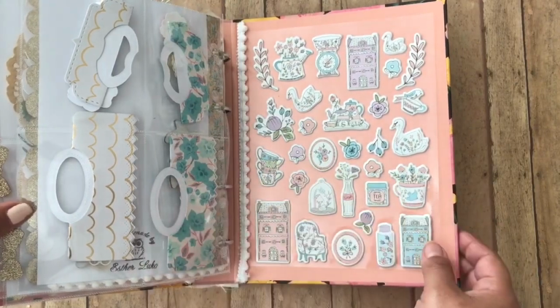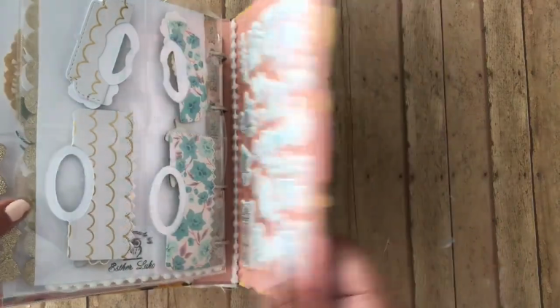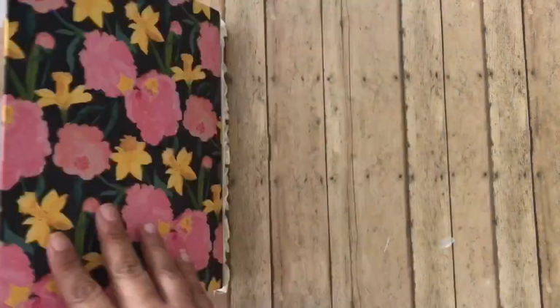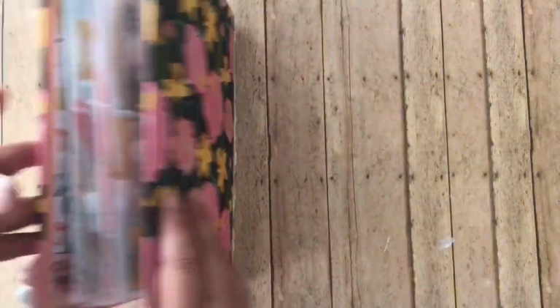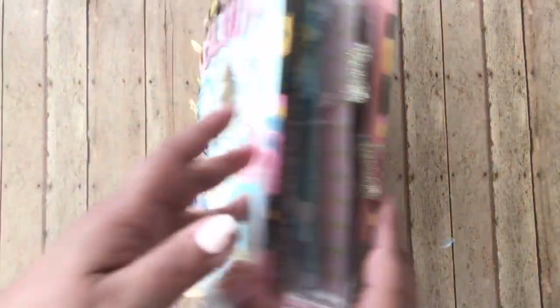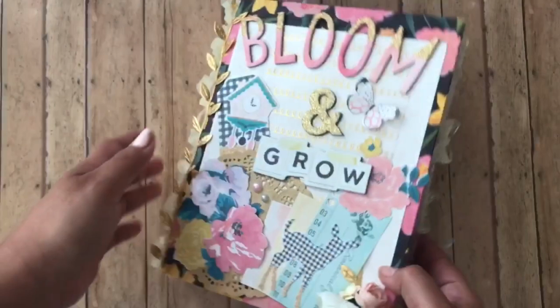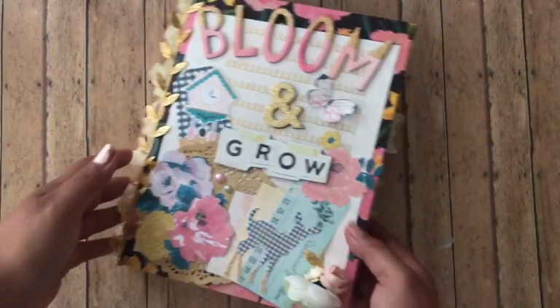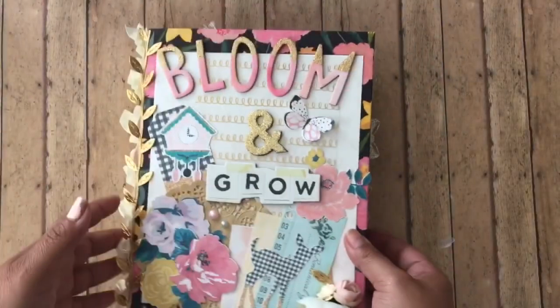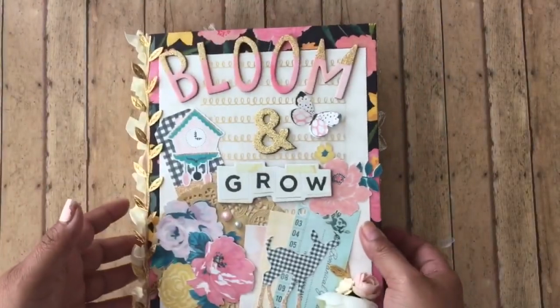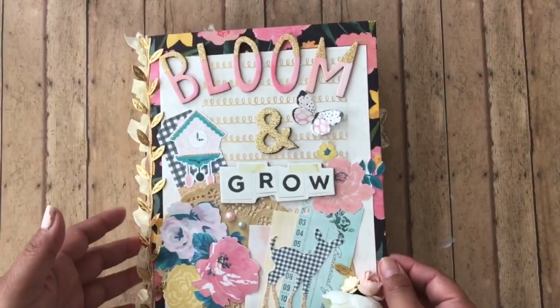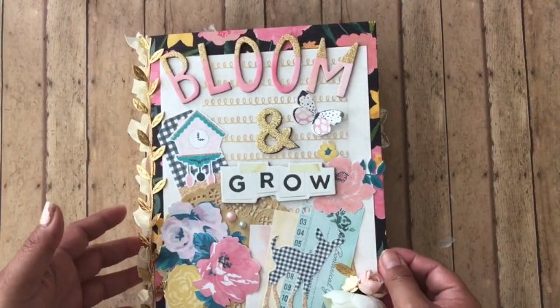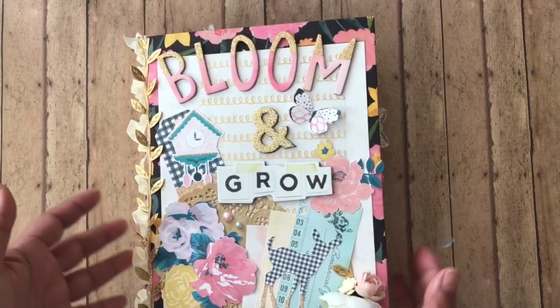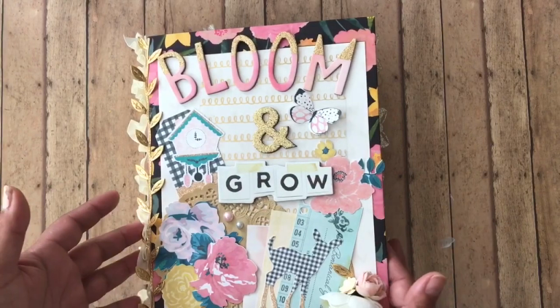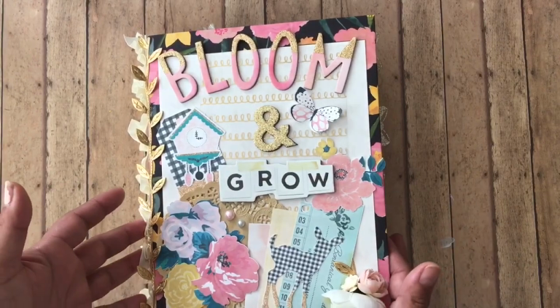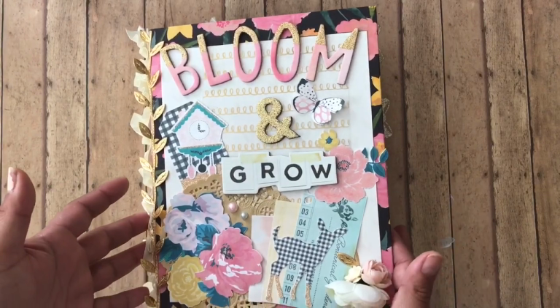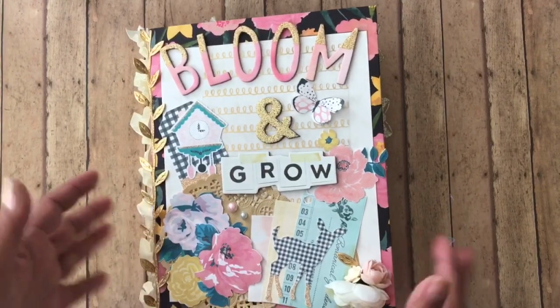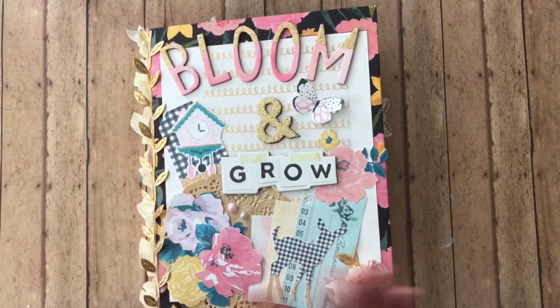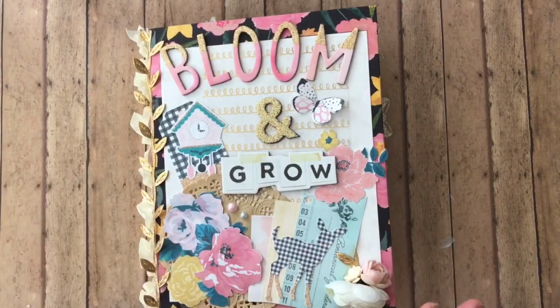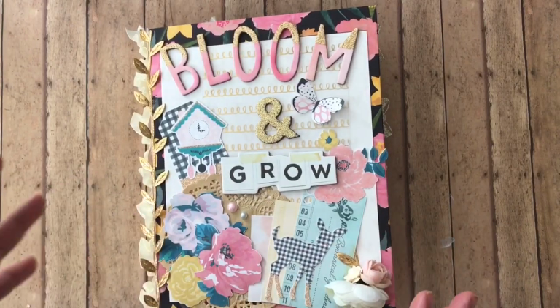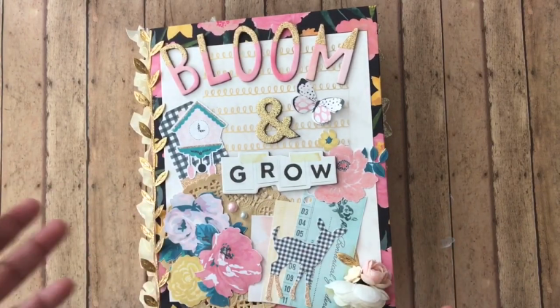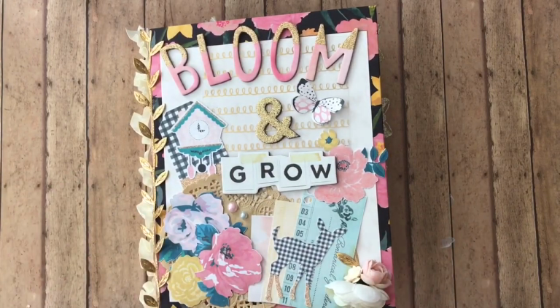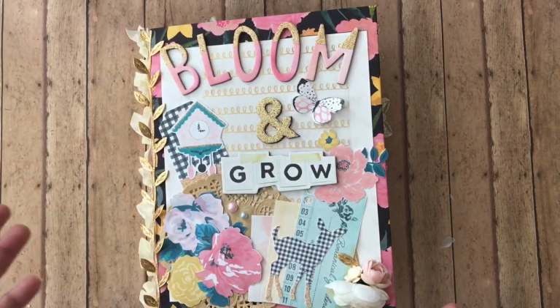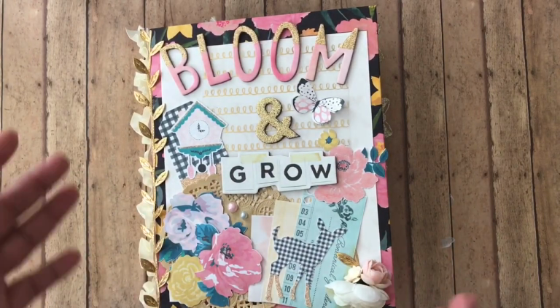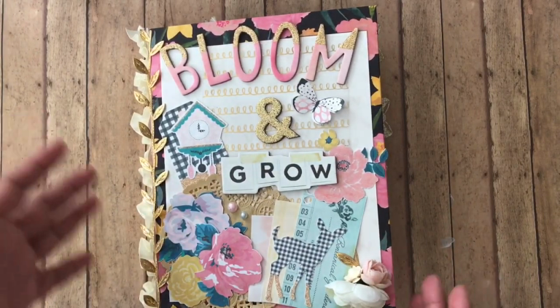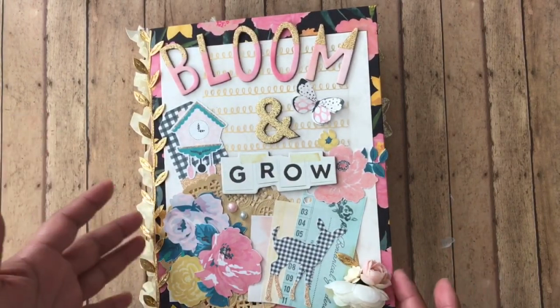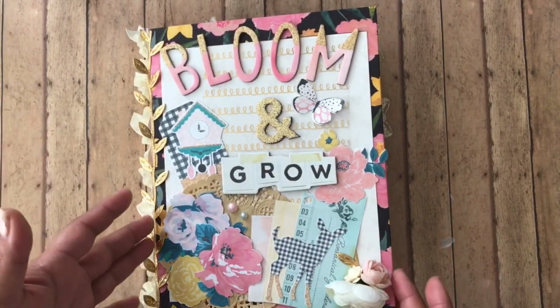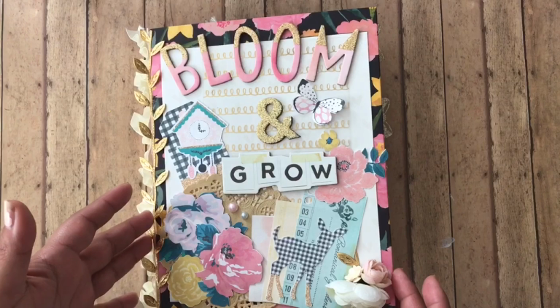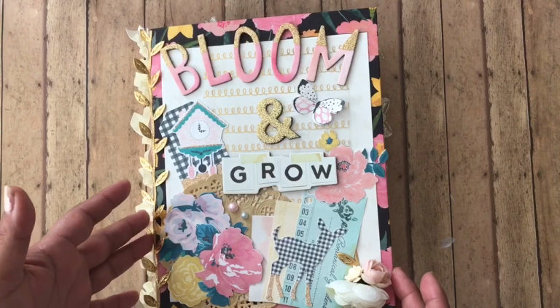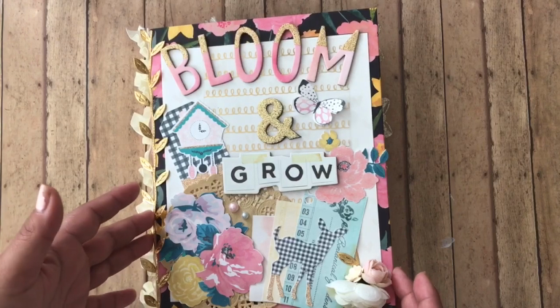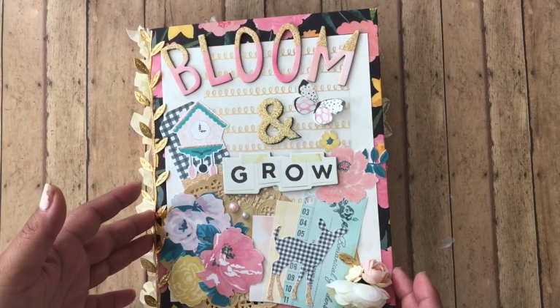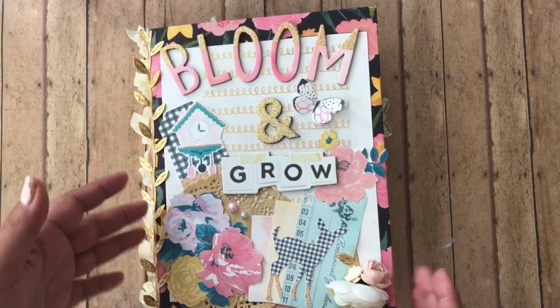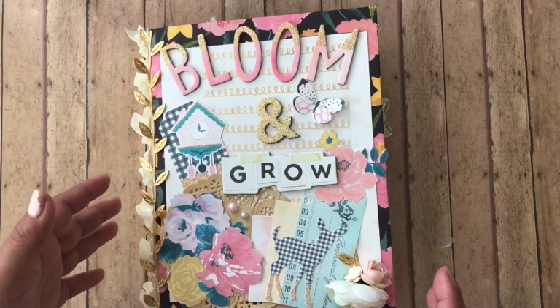And yeah guys, that is the binder mail that I made for her. I hope that she likes it. Like I said, nowhere near as amazing as what she gave me, but still made with lots and lots and lots of love.